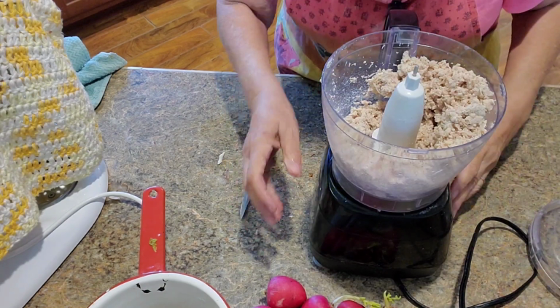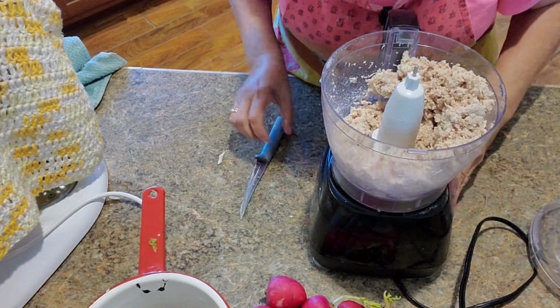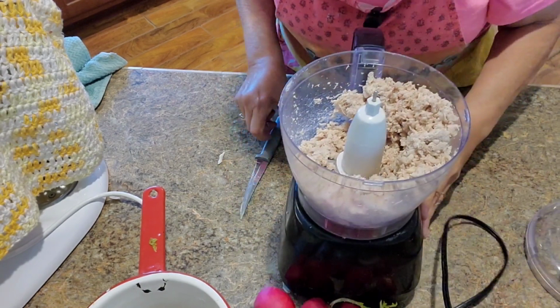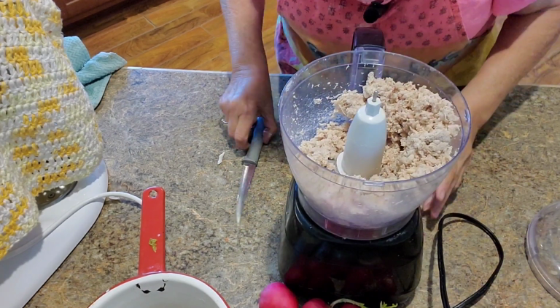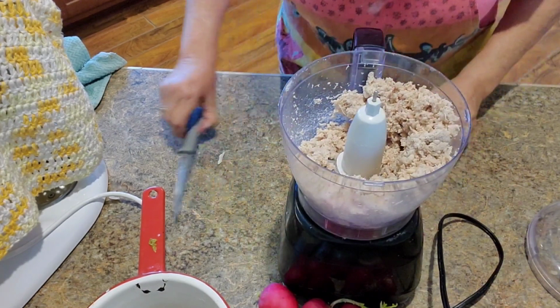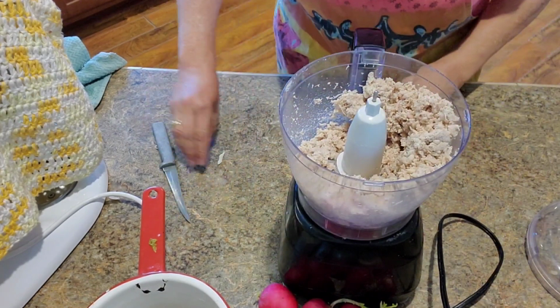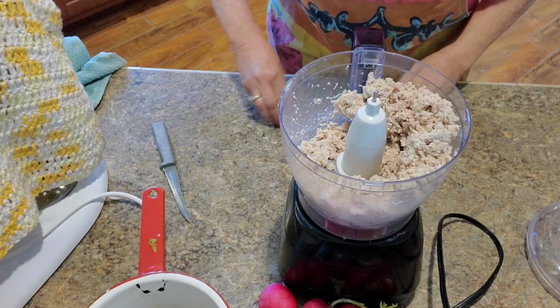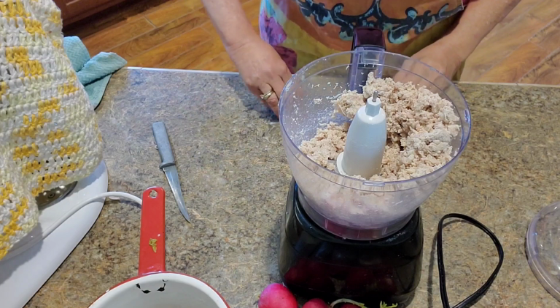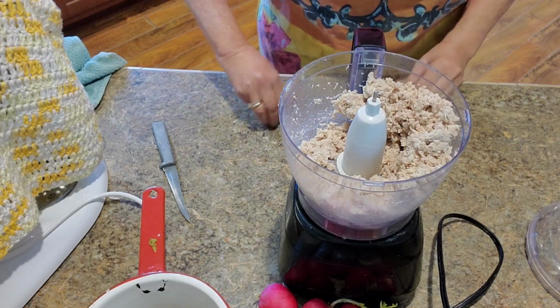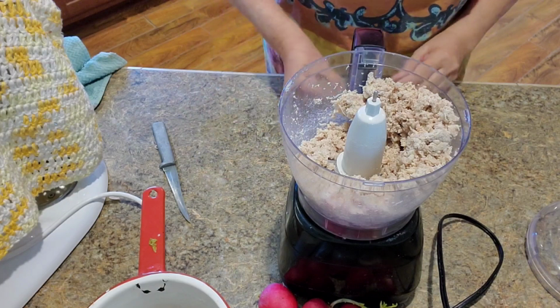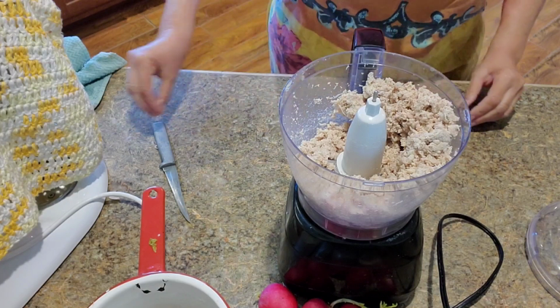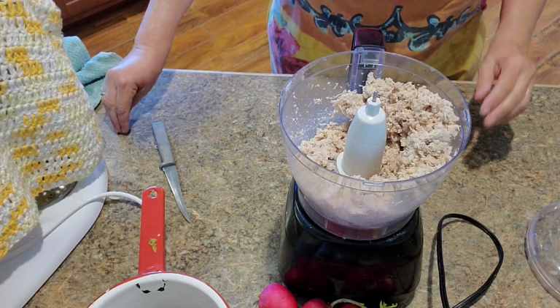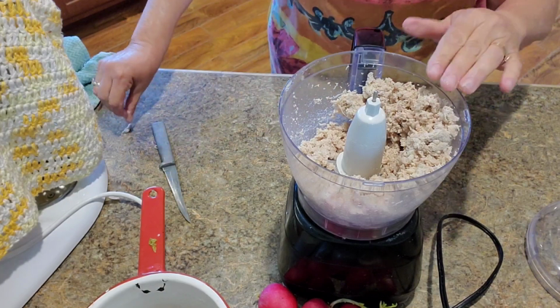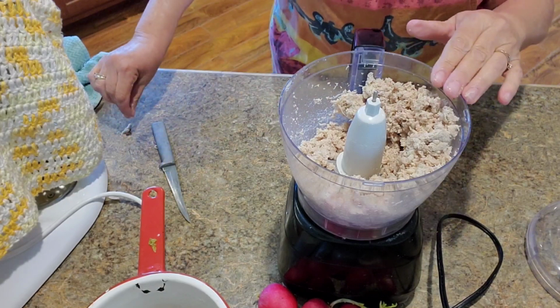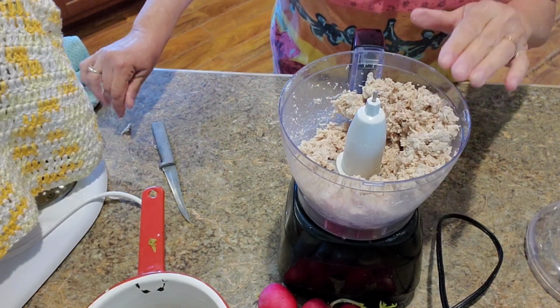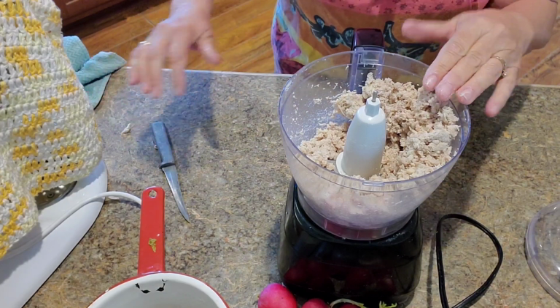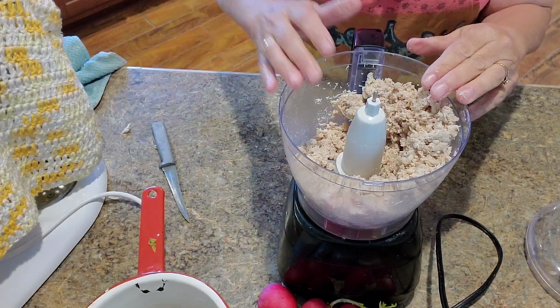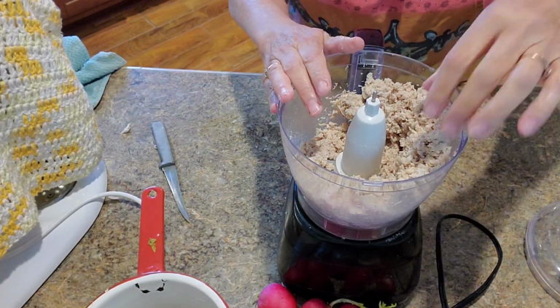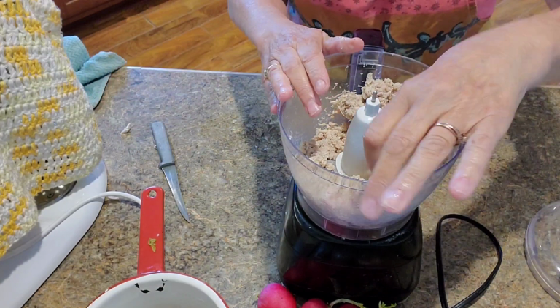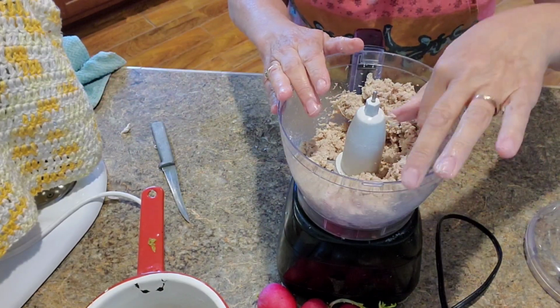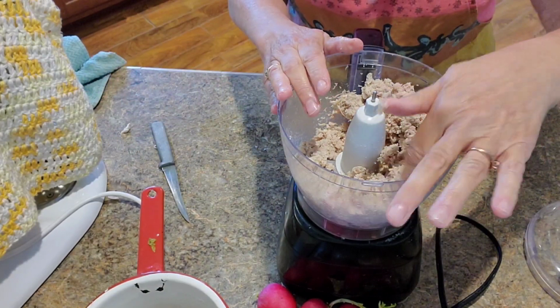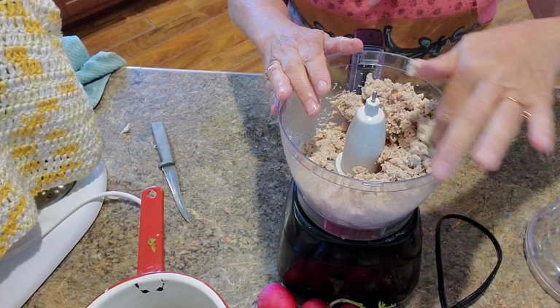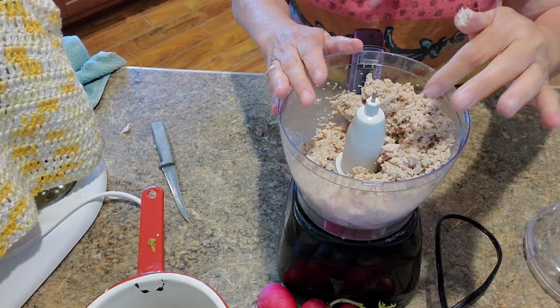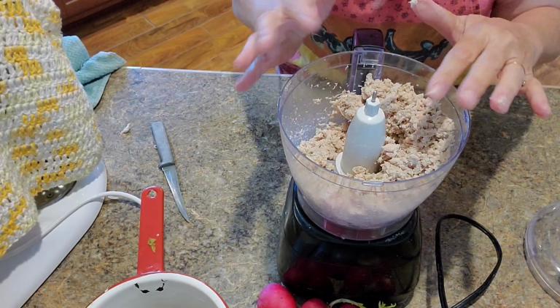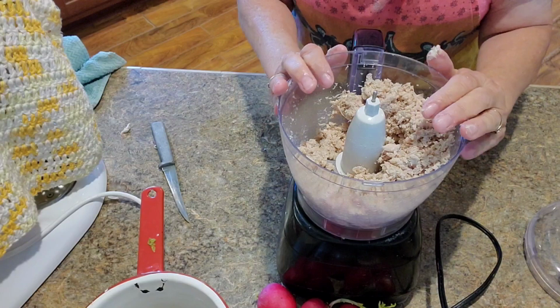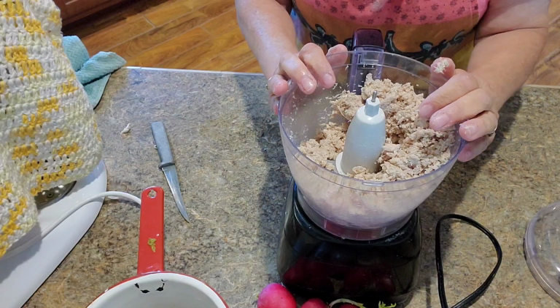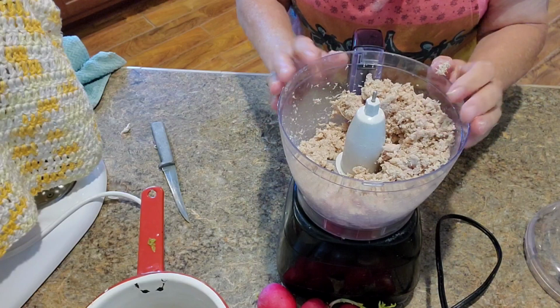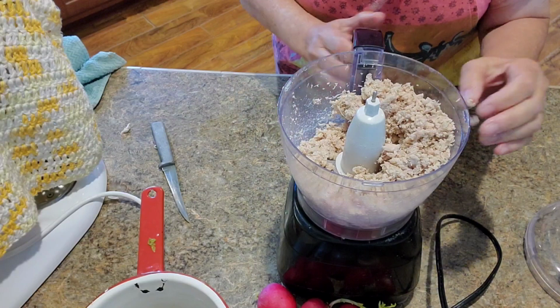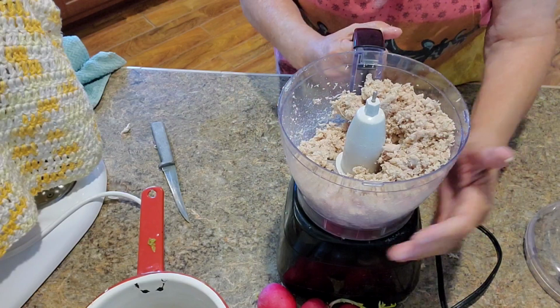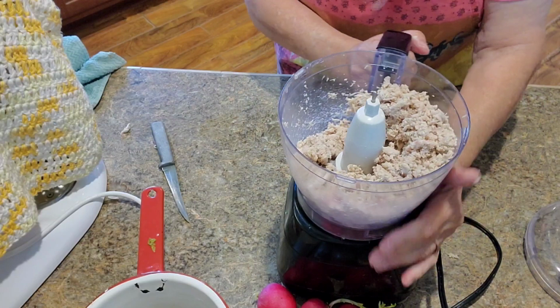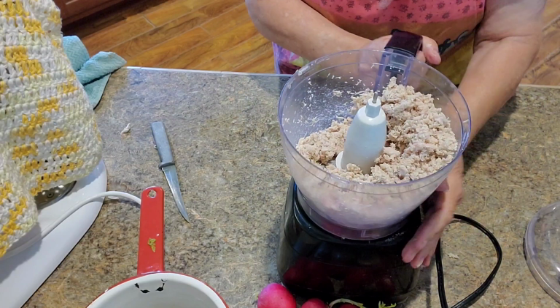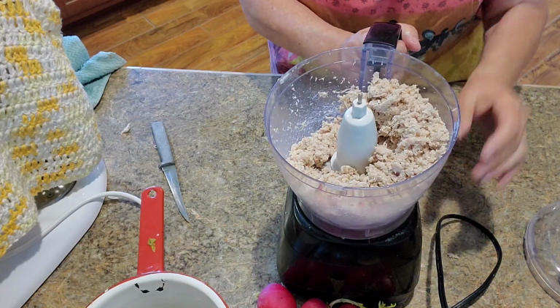I've used the food processor to mix all this up. If you don't want yours like this you can just shred it — we just like it ground up, that's how we like it.